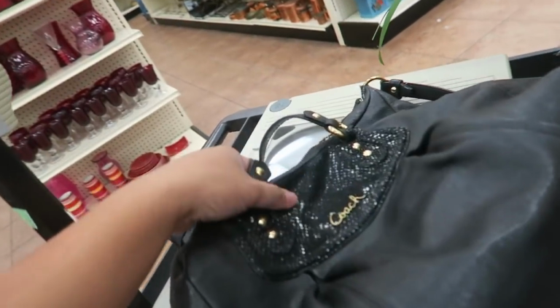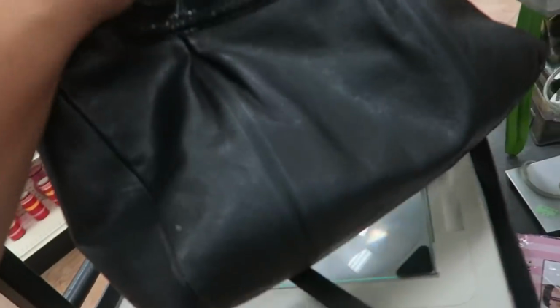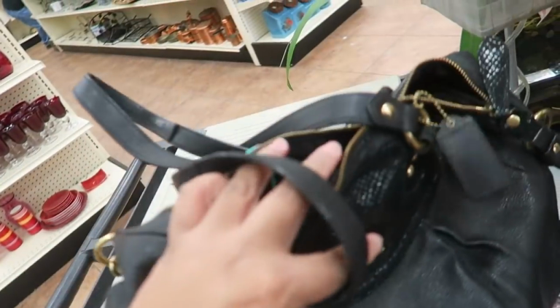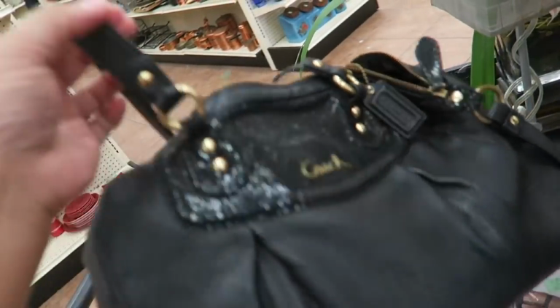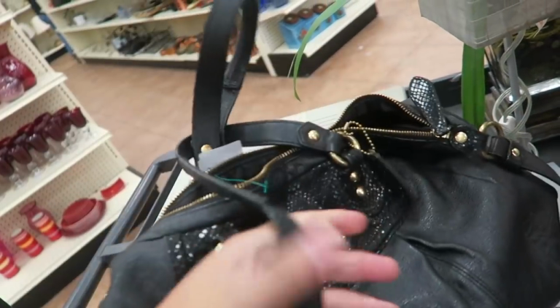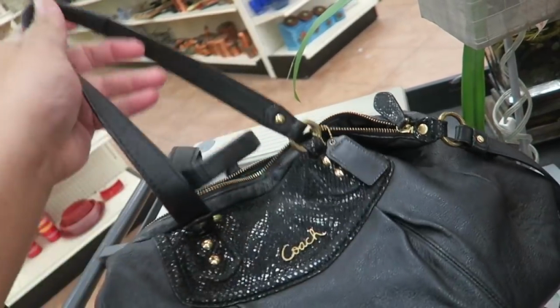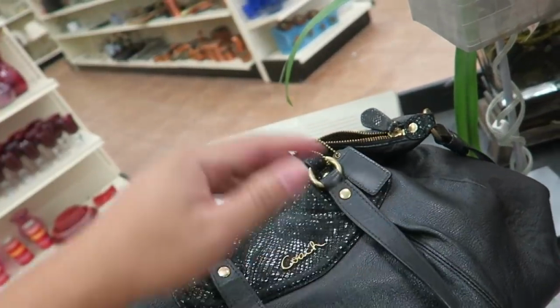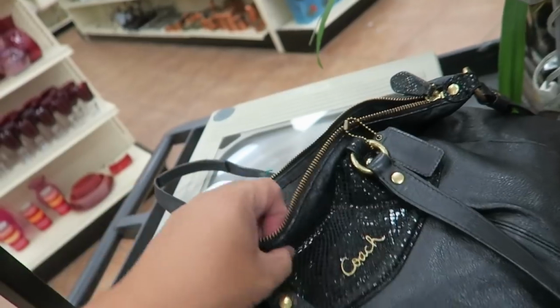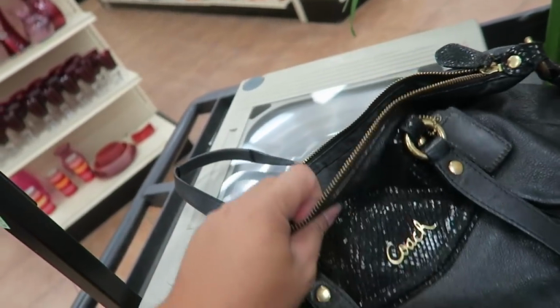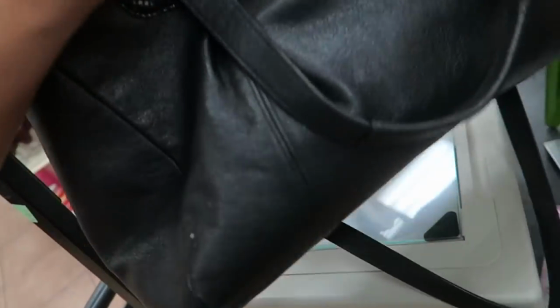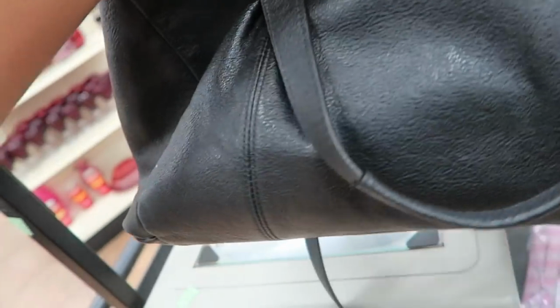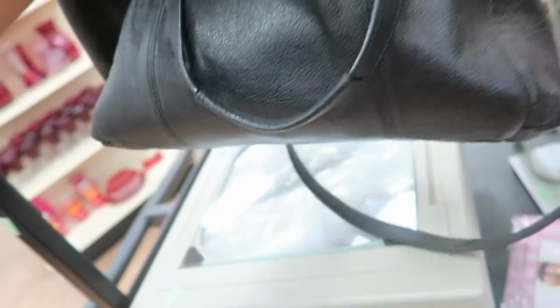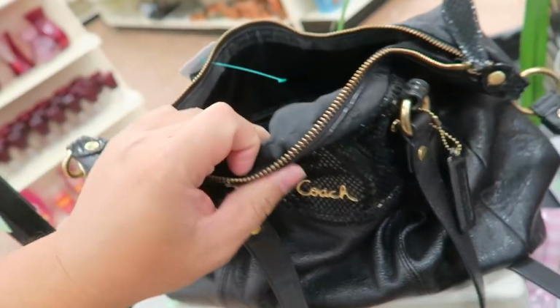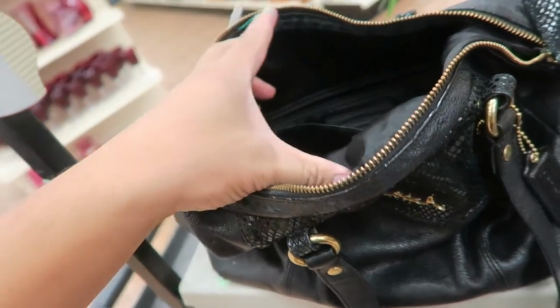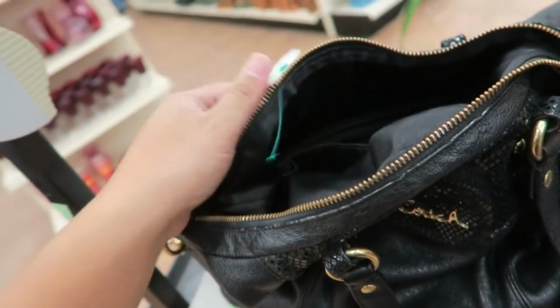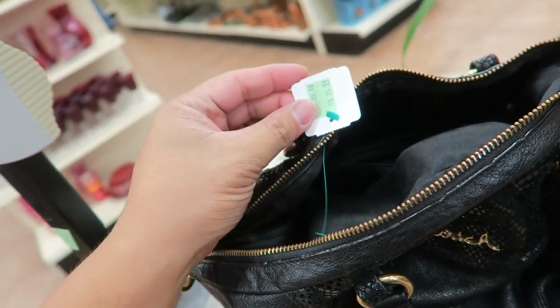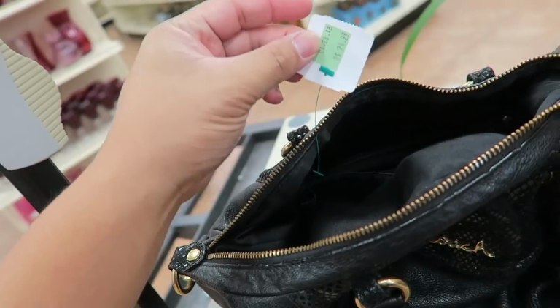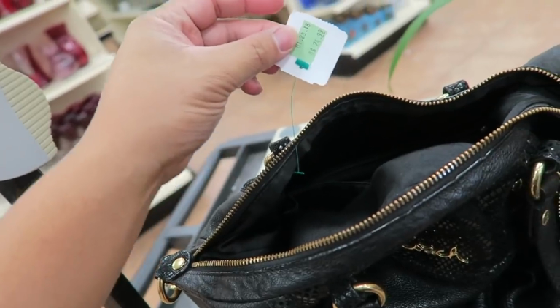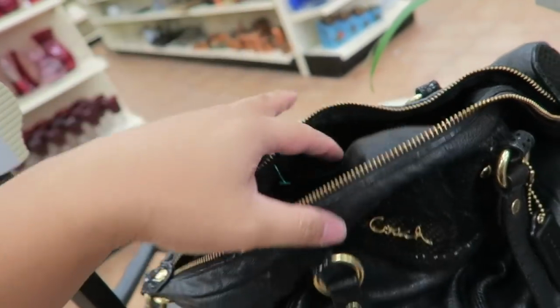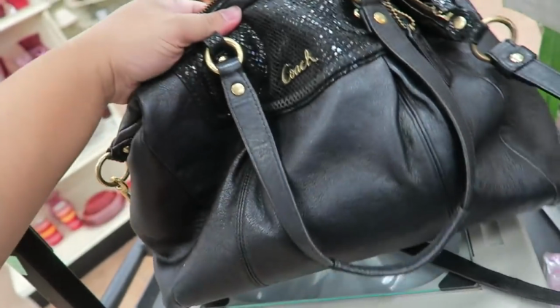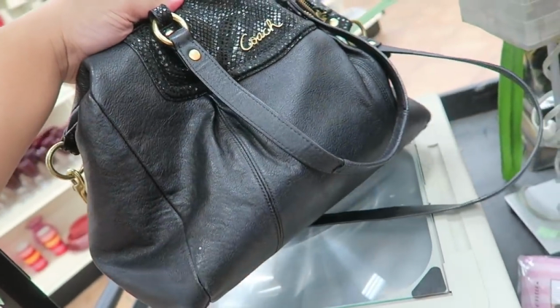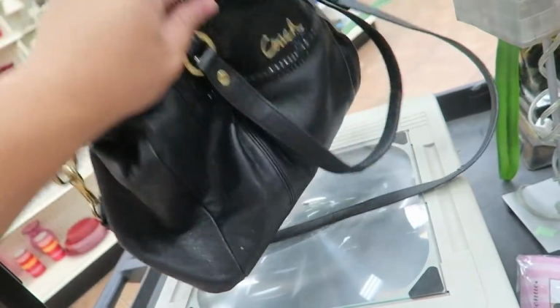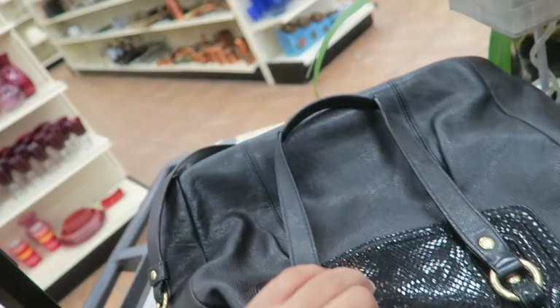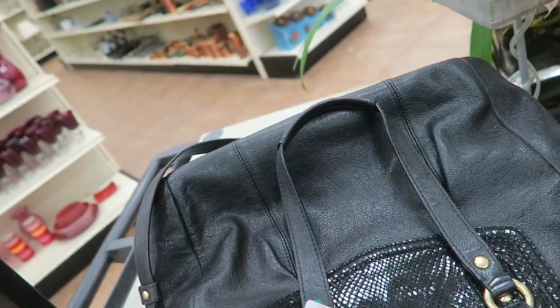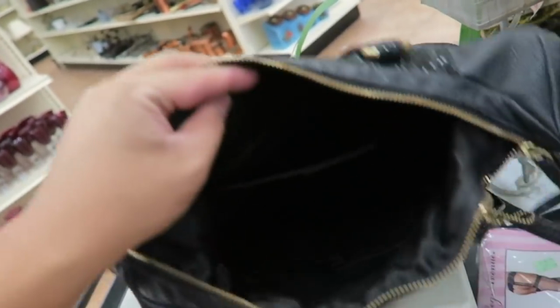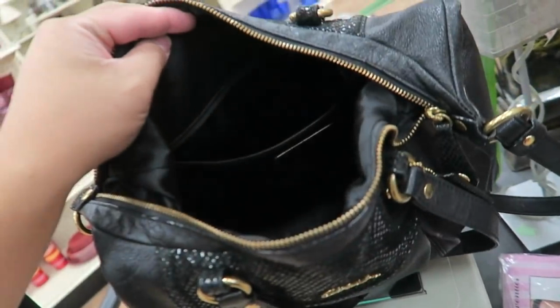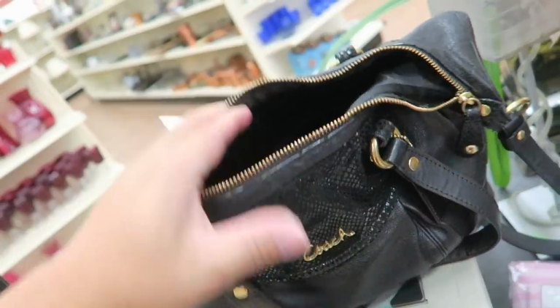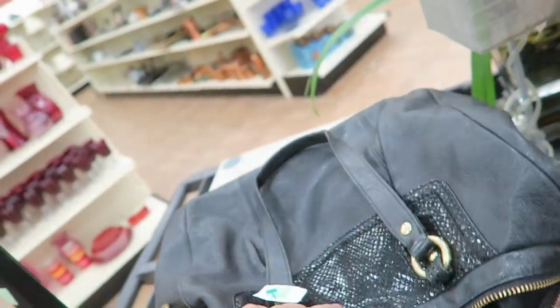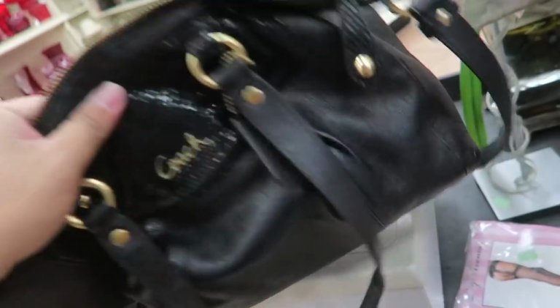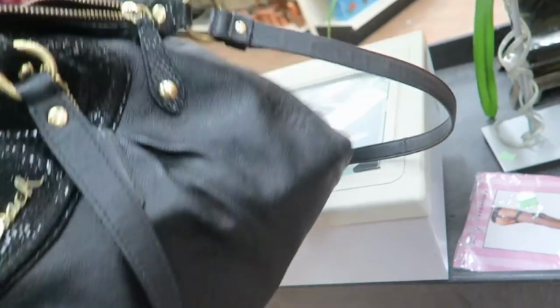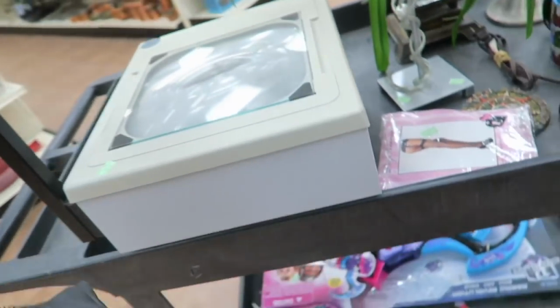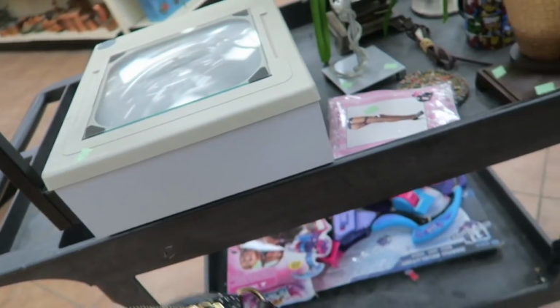Oh, look at what's in the cart — this Coach bag. $25 is not a bad price for this. It's in really good shape. Sold.